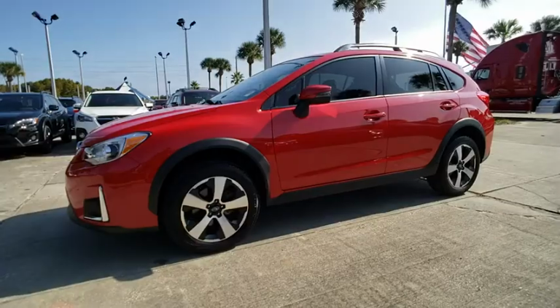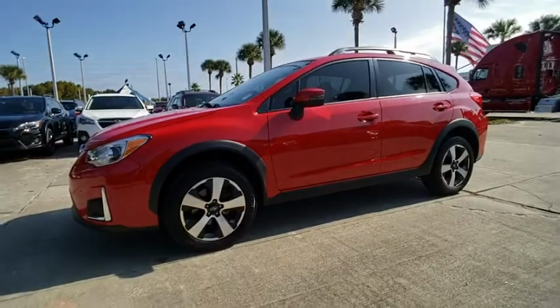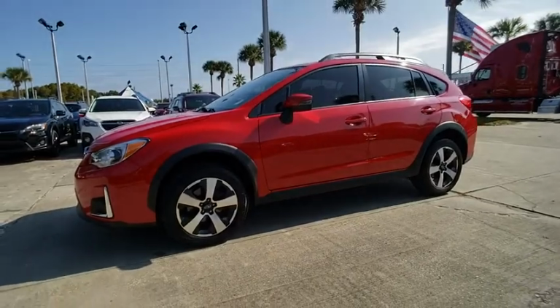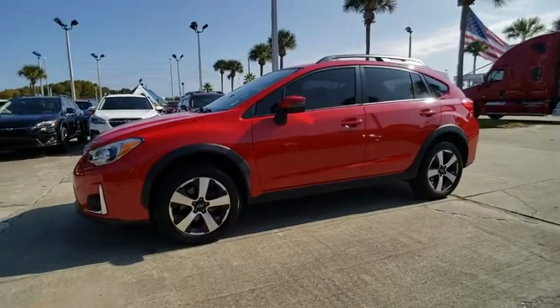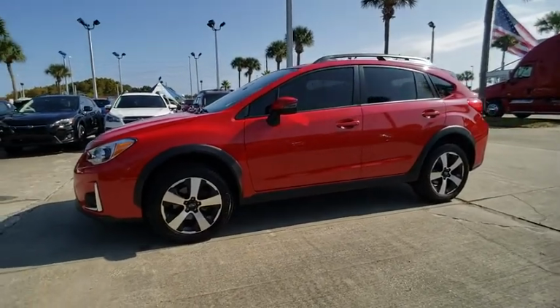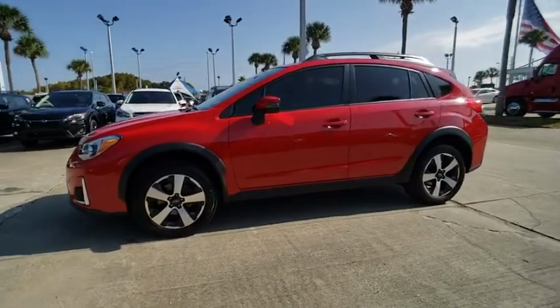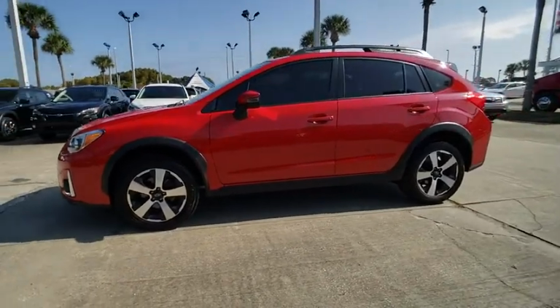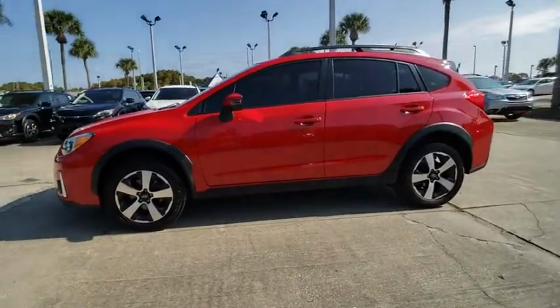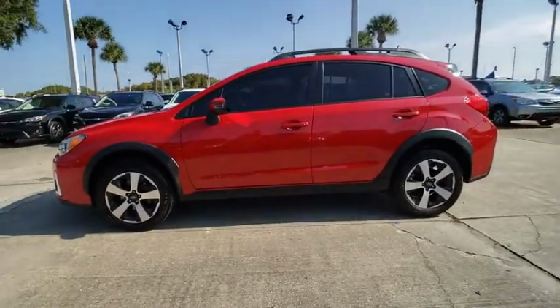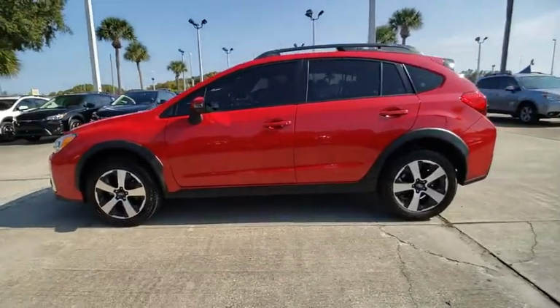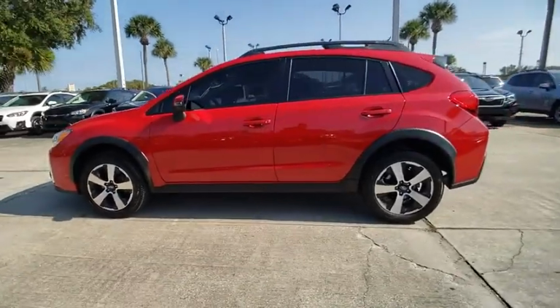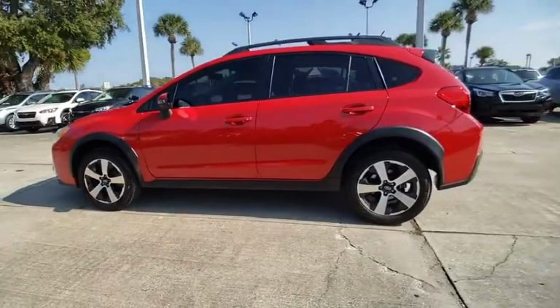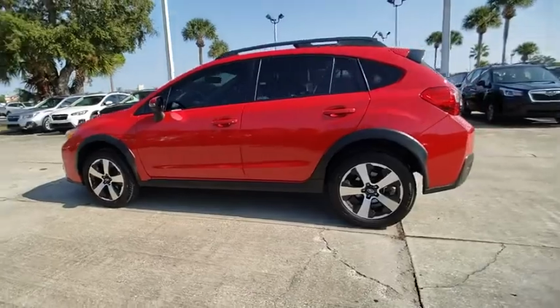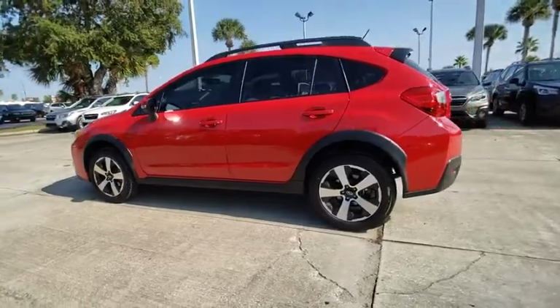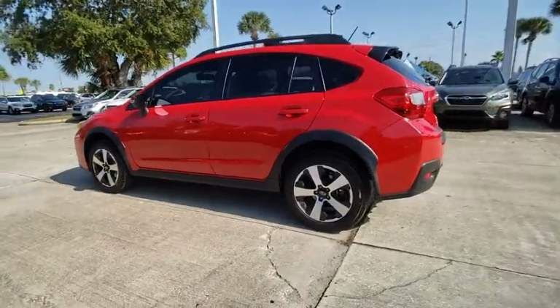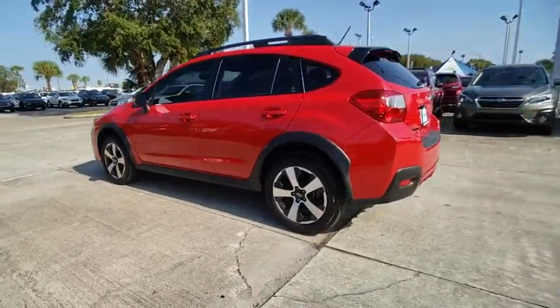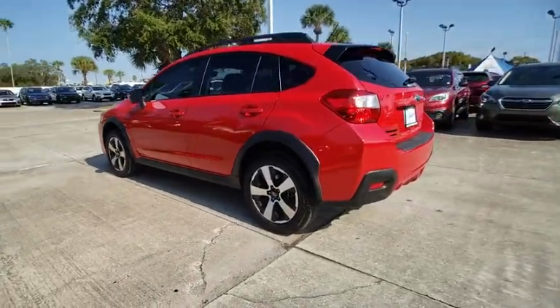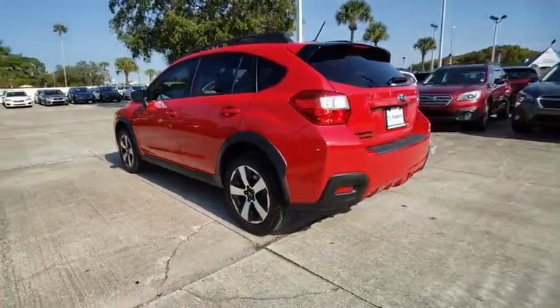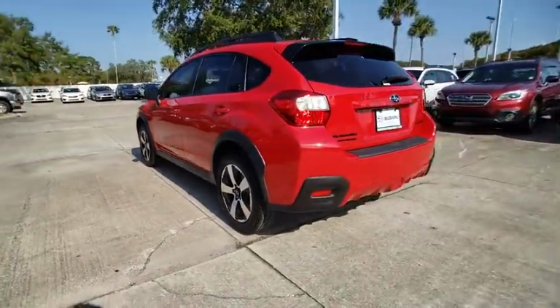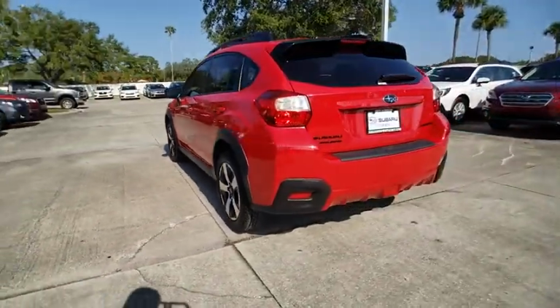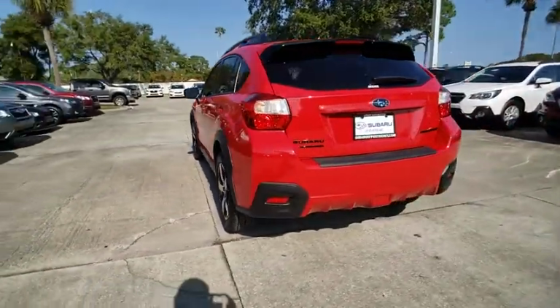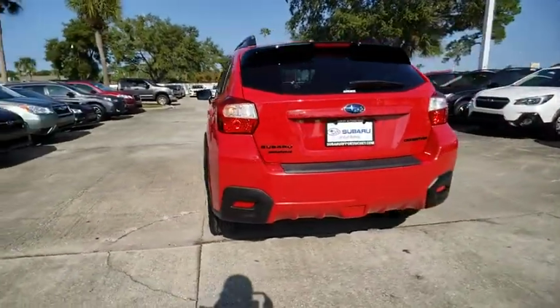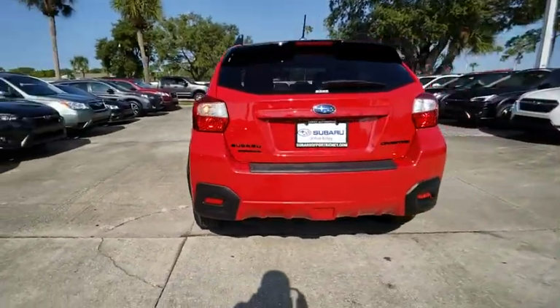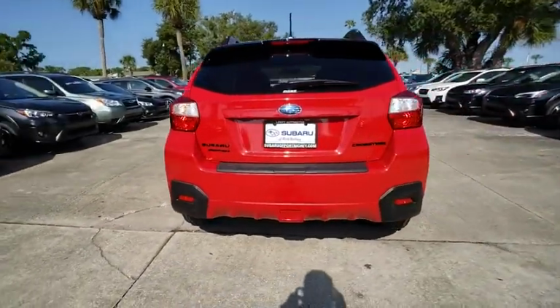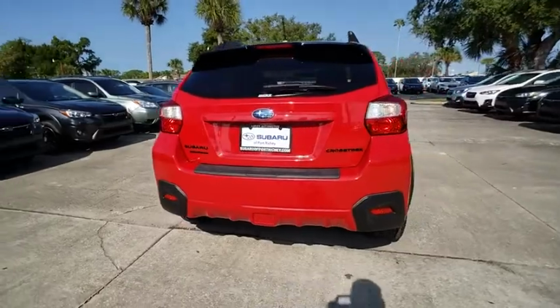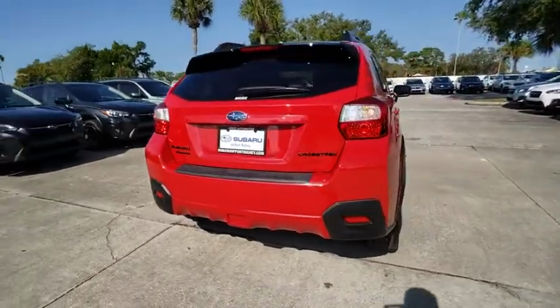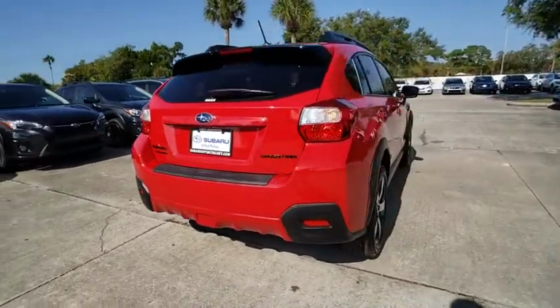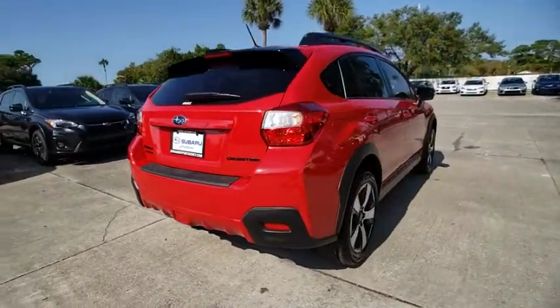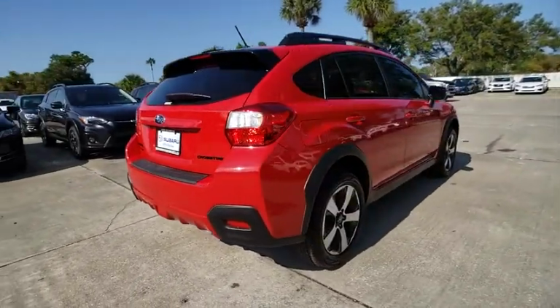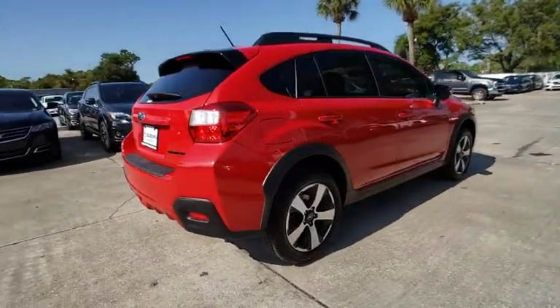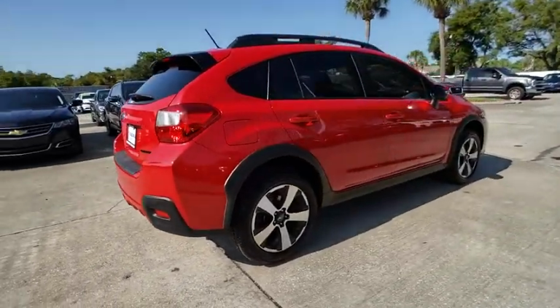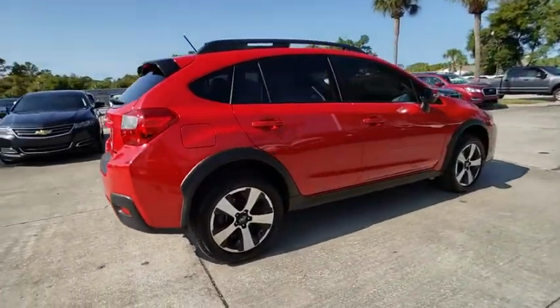Come test drive the 2017 Crosstrek. This all-new four-wheel drive crossover by Subaru fills that spot for a vehicle with true outdoor capabilities, which is comfortably home driving to soccer practice, too.